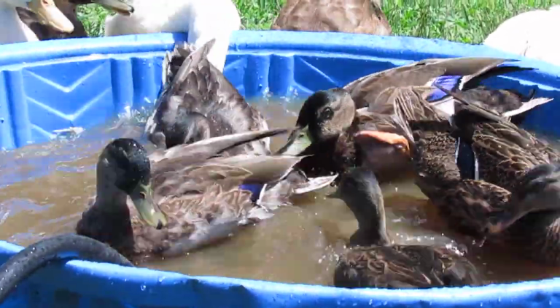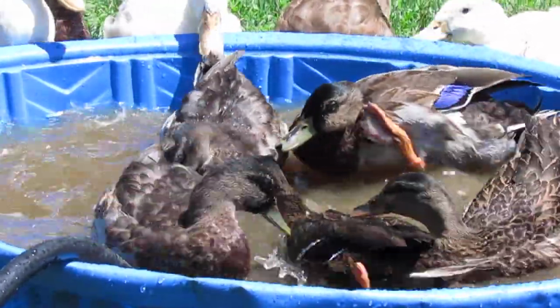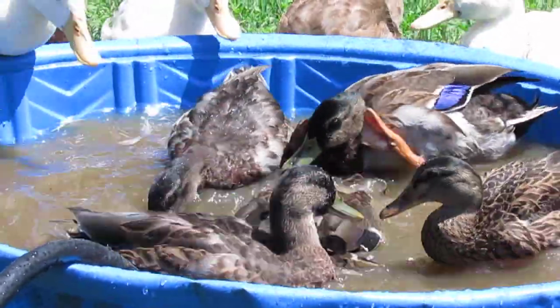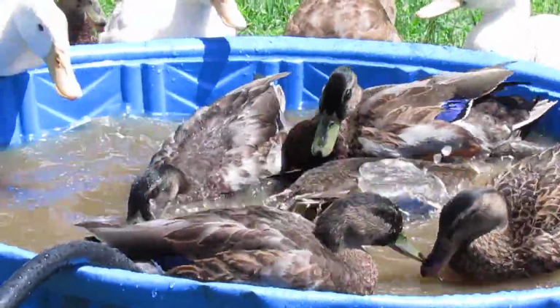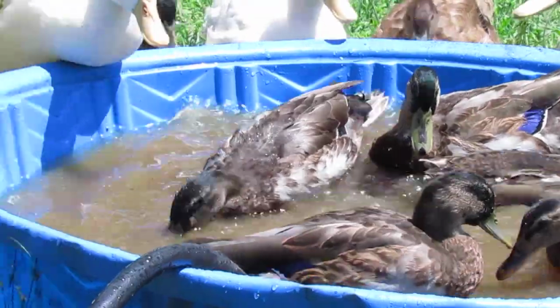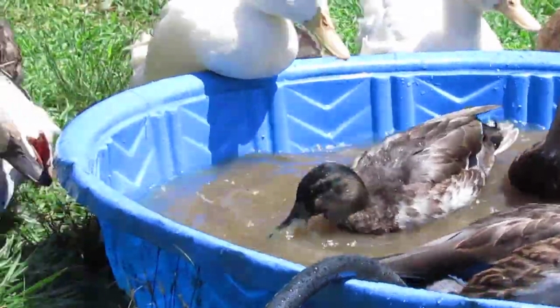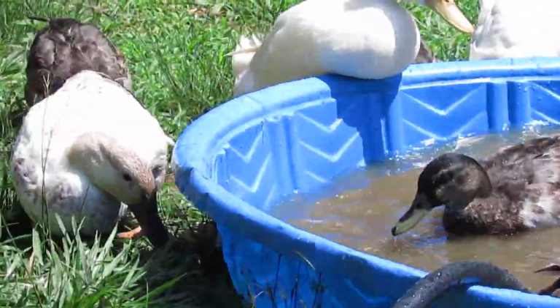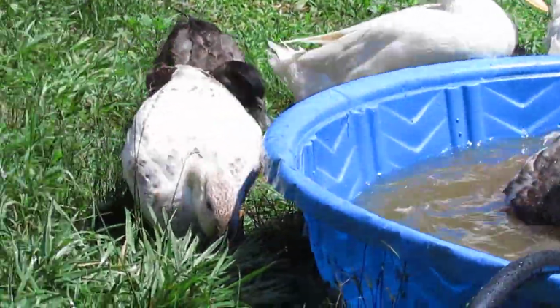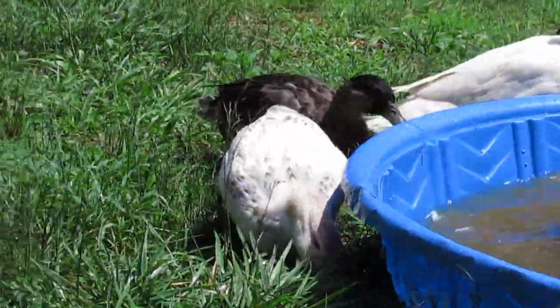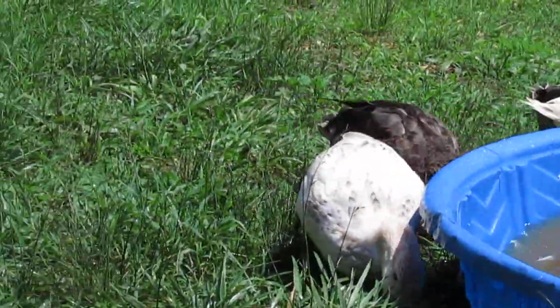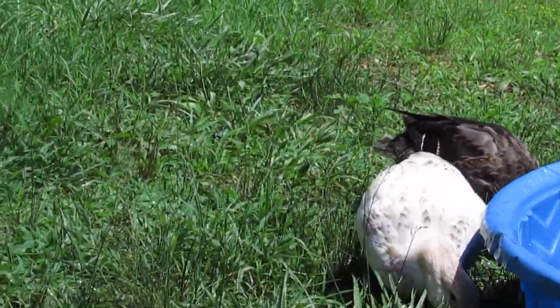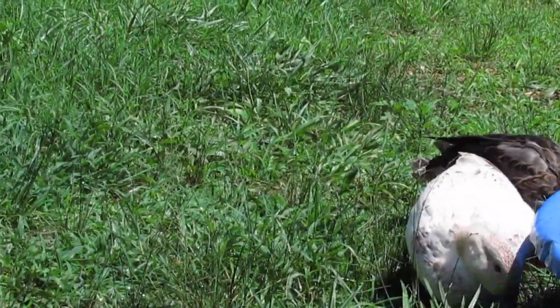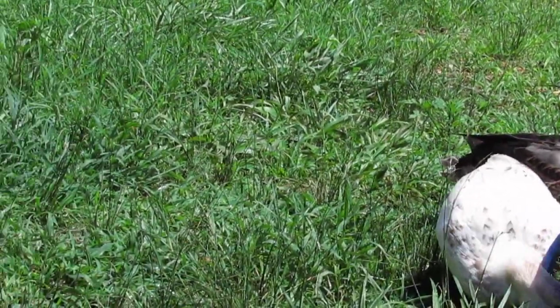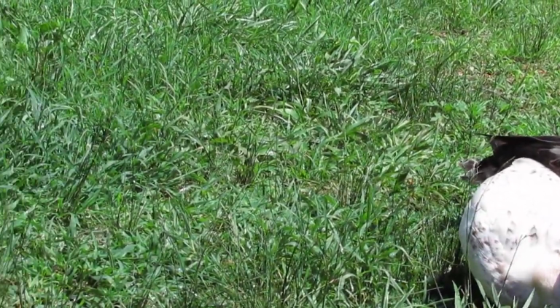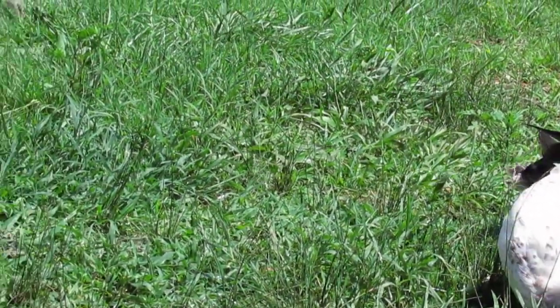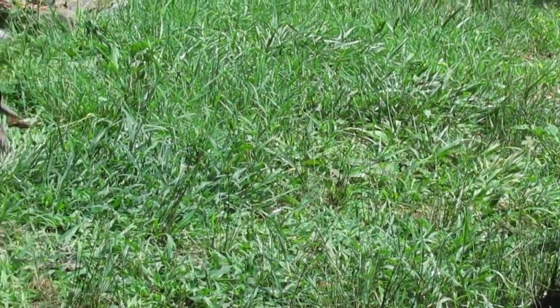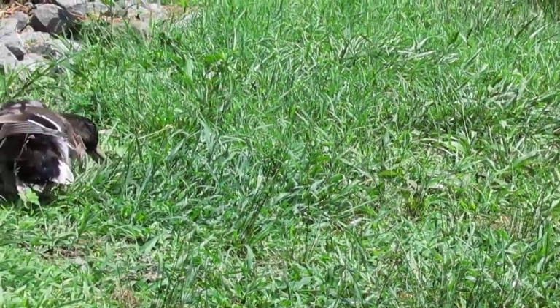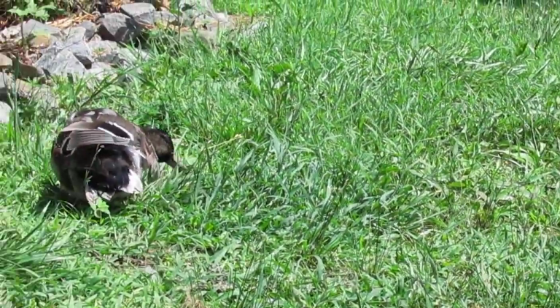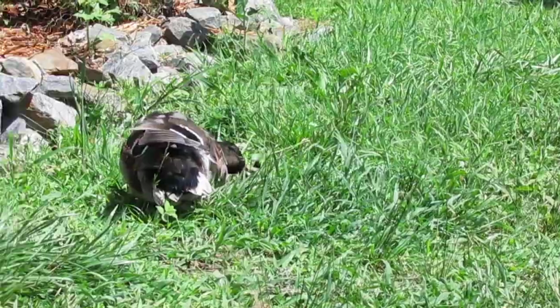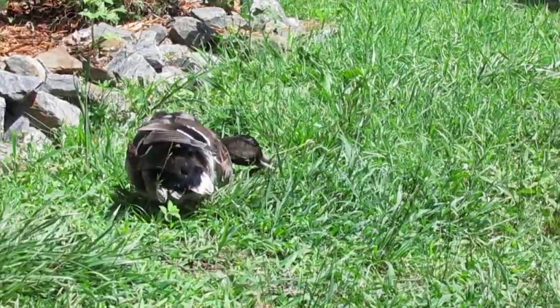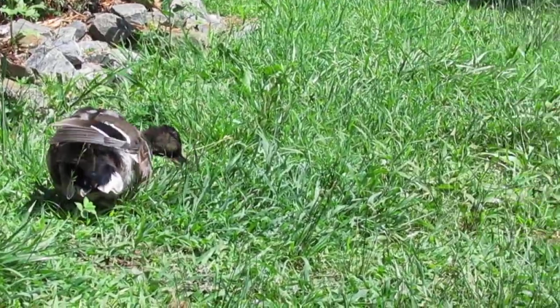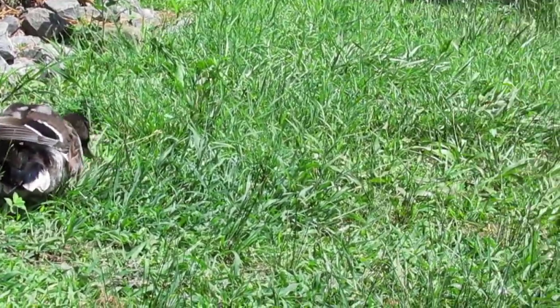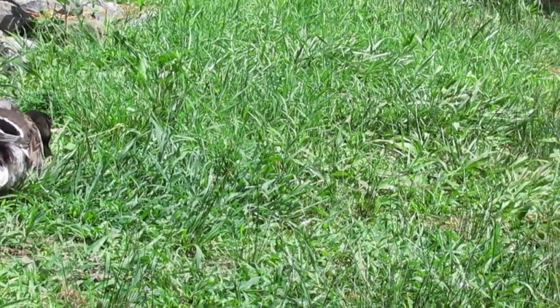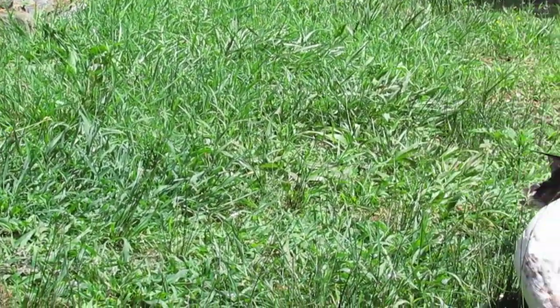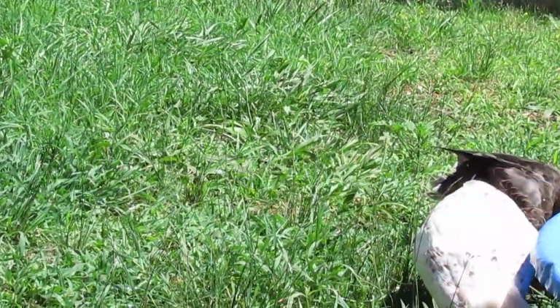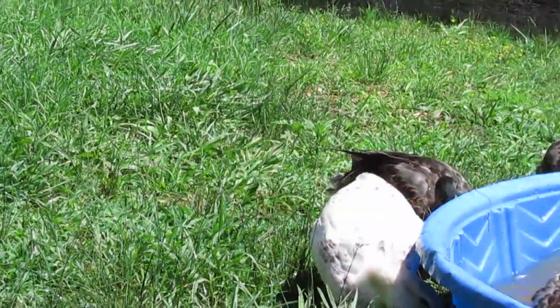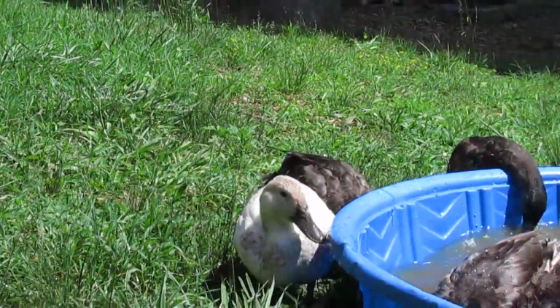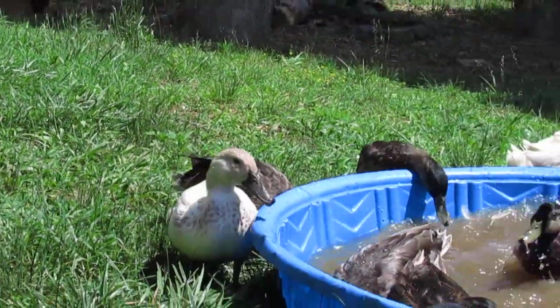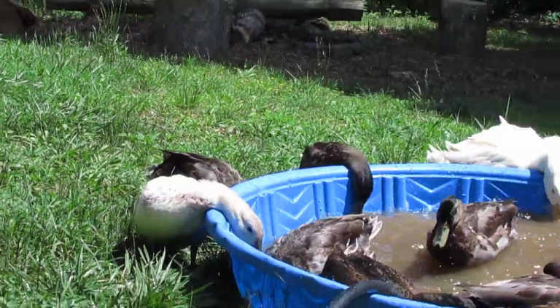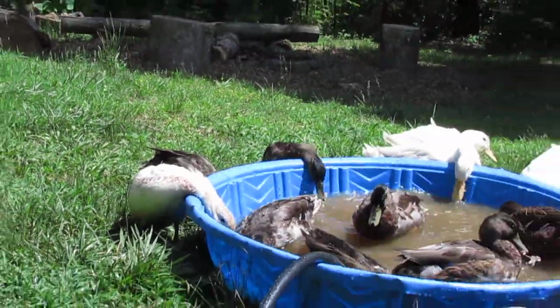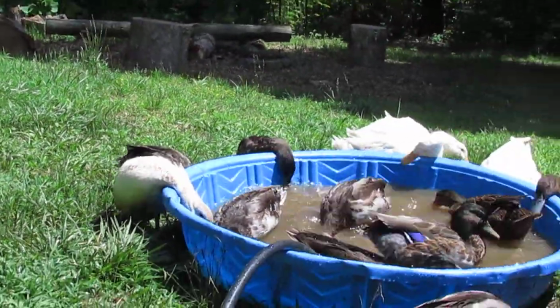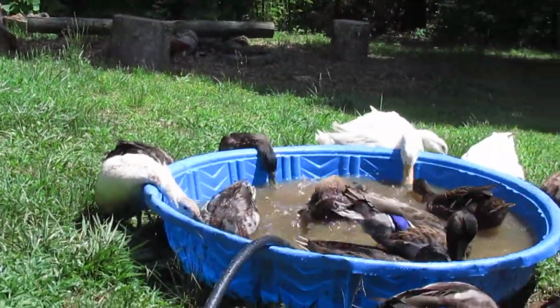Anyway, we just wanted to show that to you — there's finally a change in the mallards where you can see which one is the drake and which one is the hen. Thanks for stopping by, we'll see you next time. God bless.